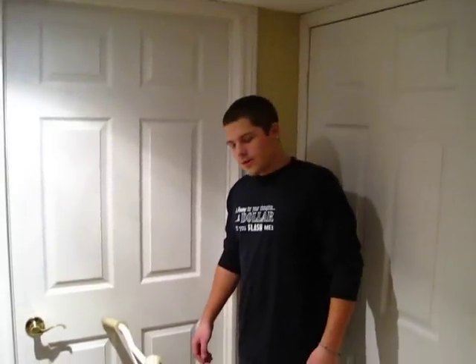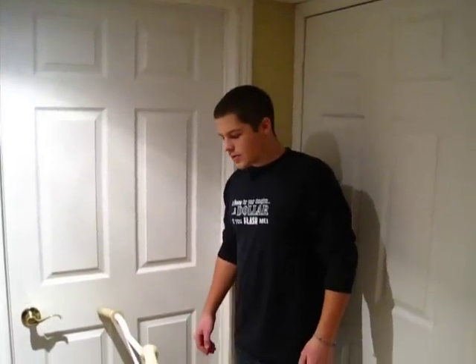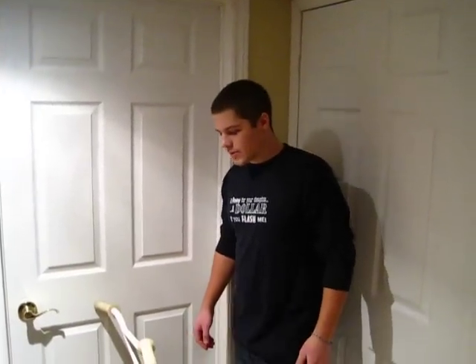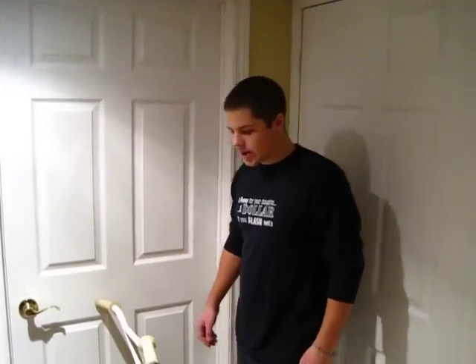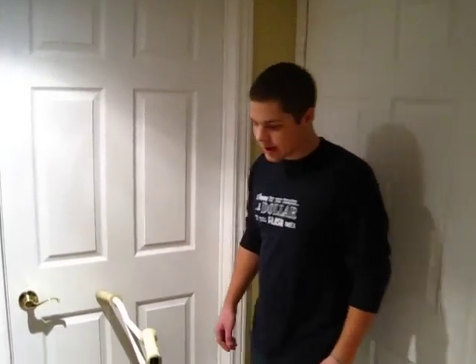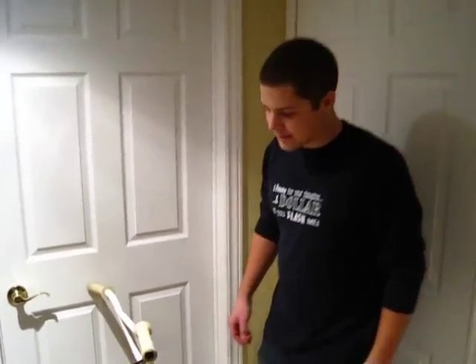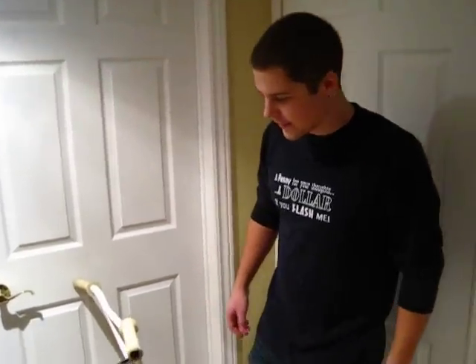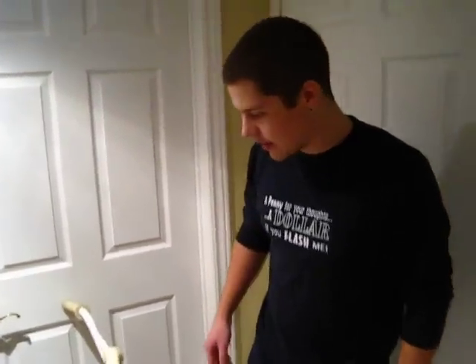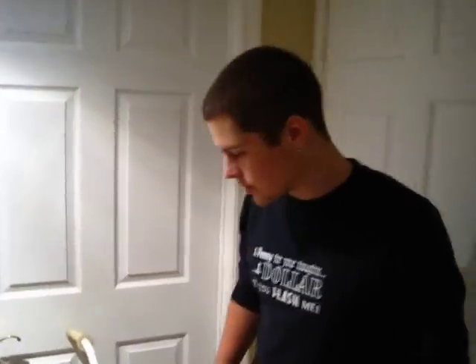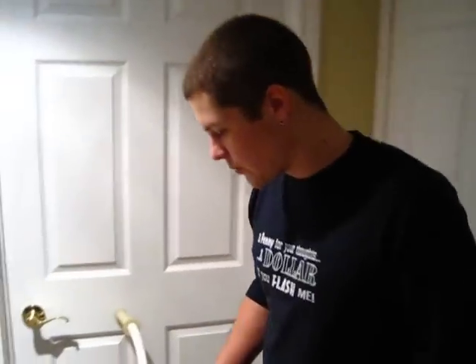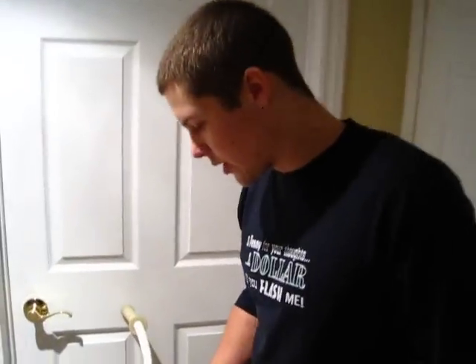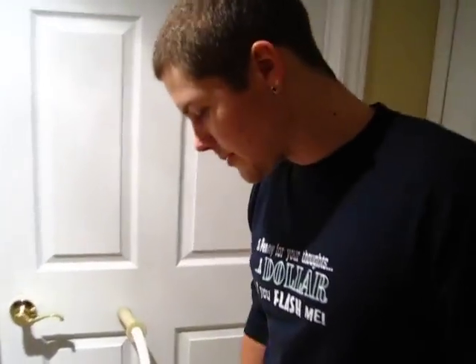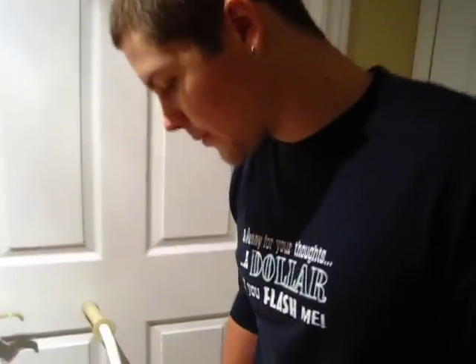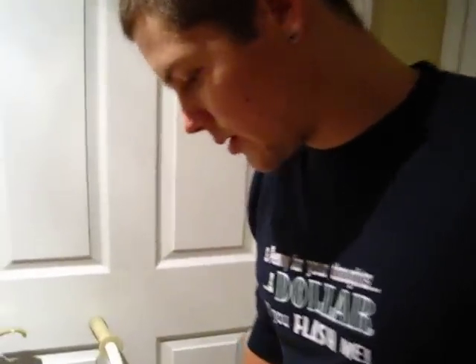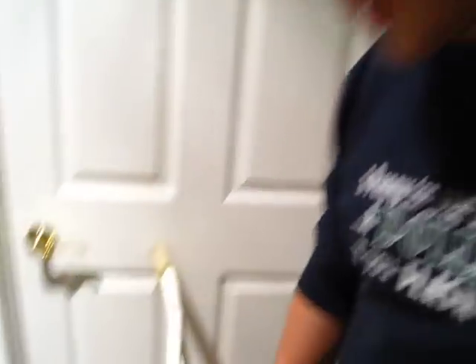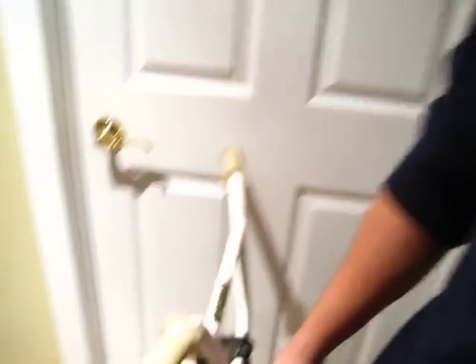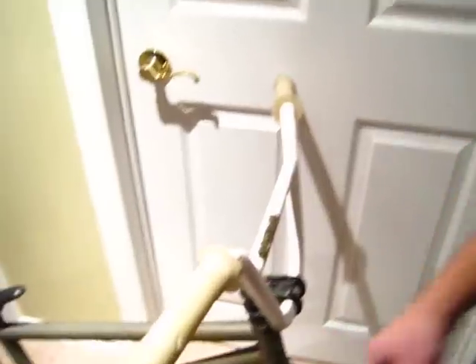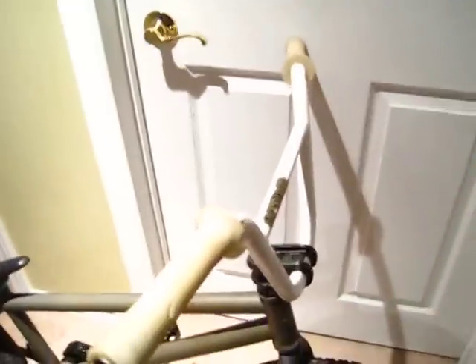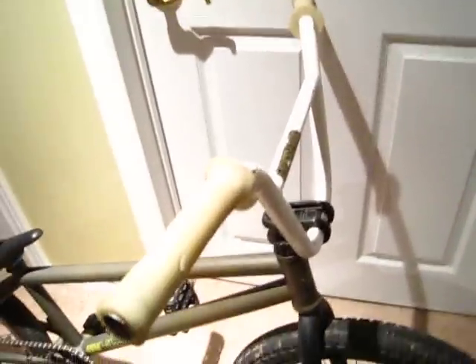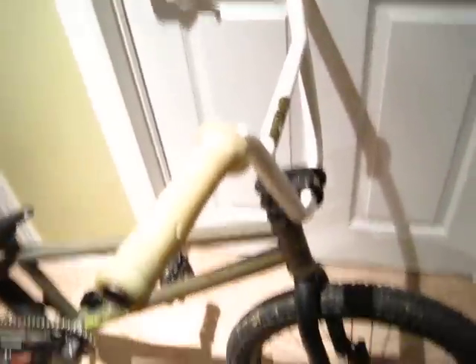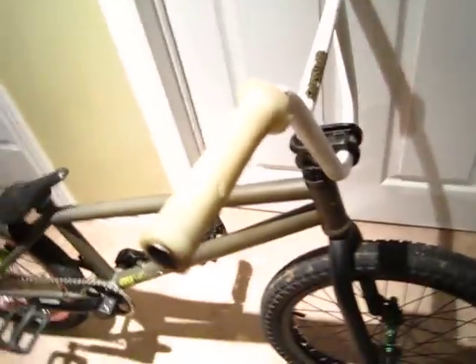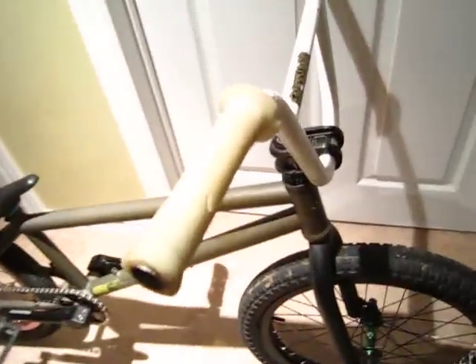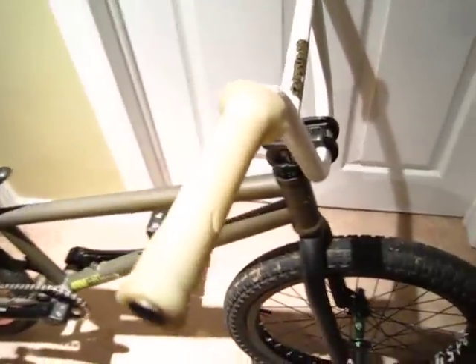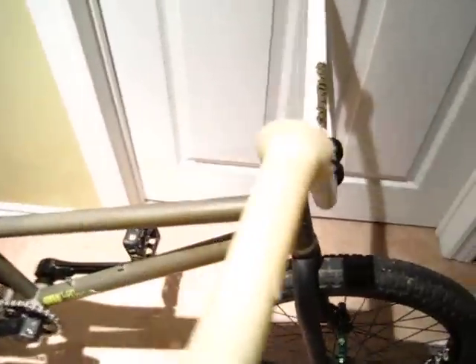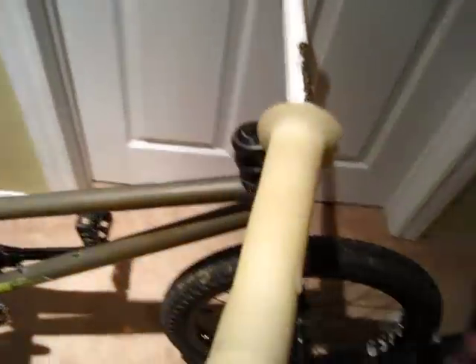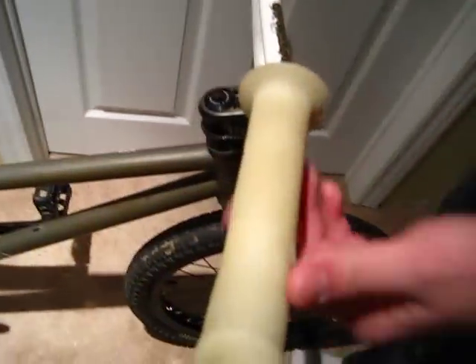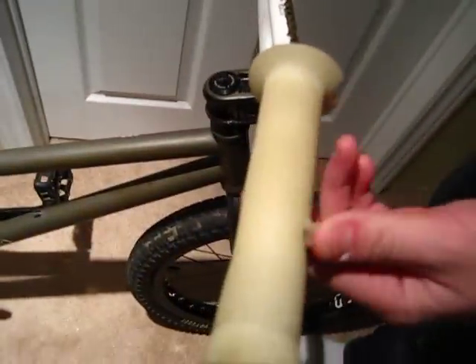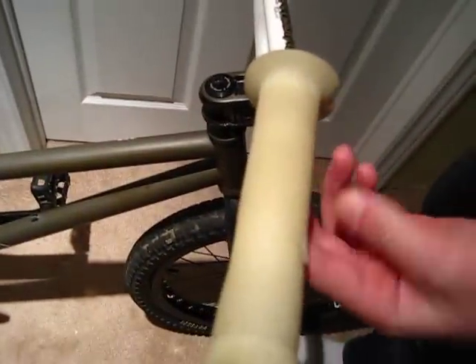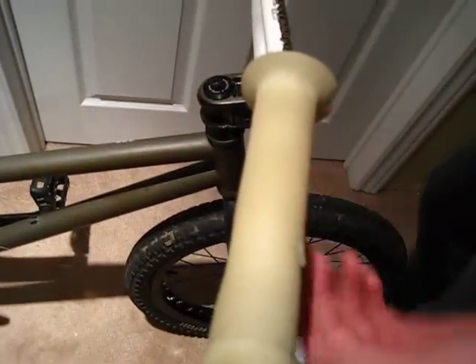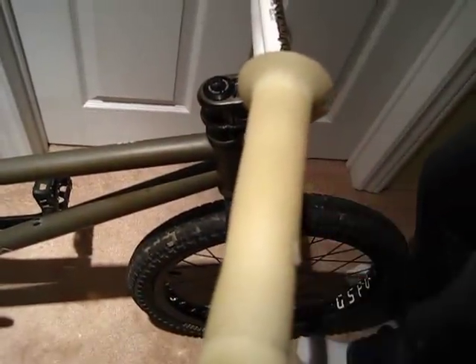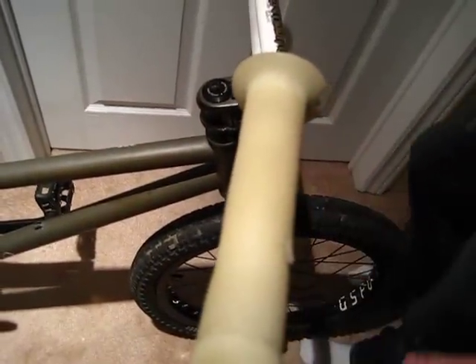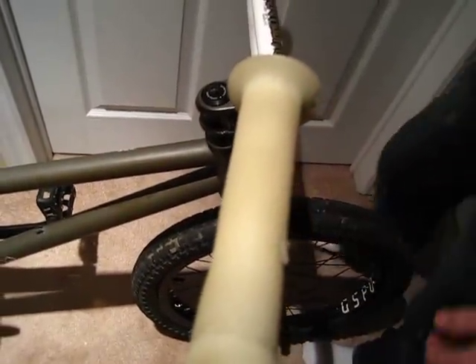So this is my bike check. I'll start with my grips. We've got the Night Sabre grips. They're supposed to glow in the dark, but they don't. Nice gash.